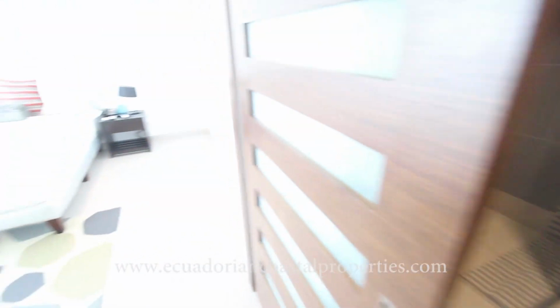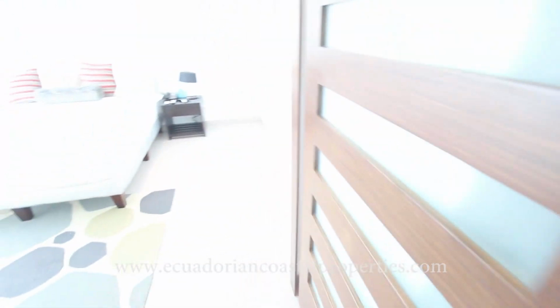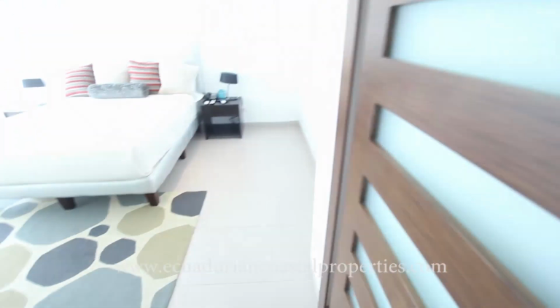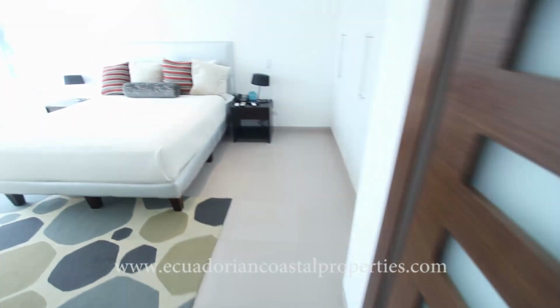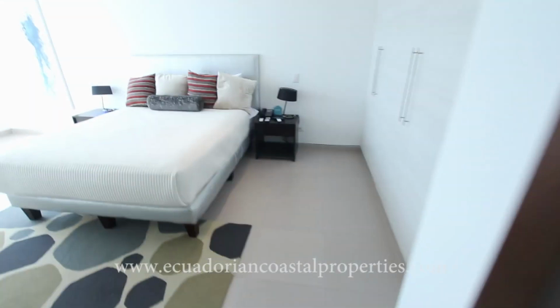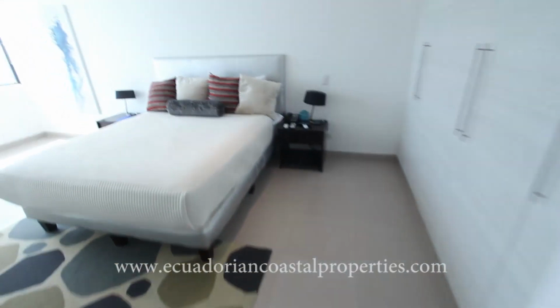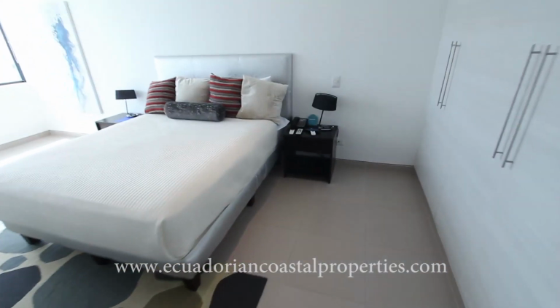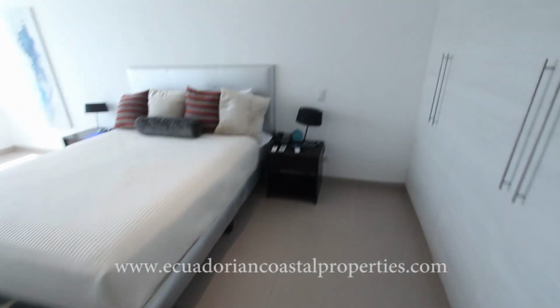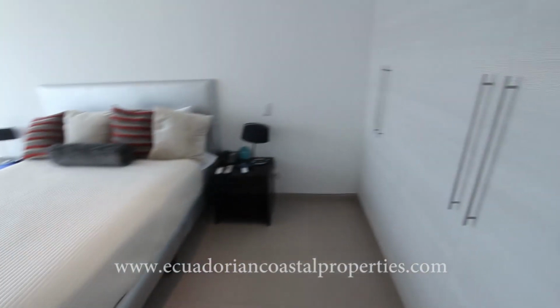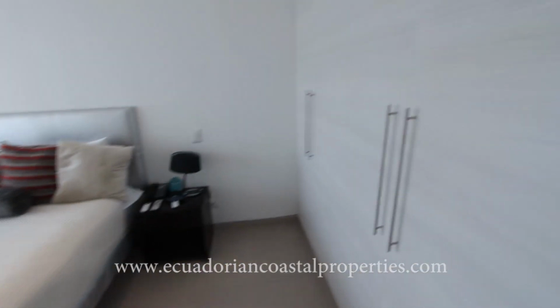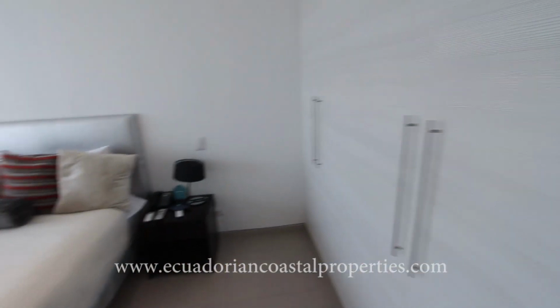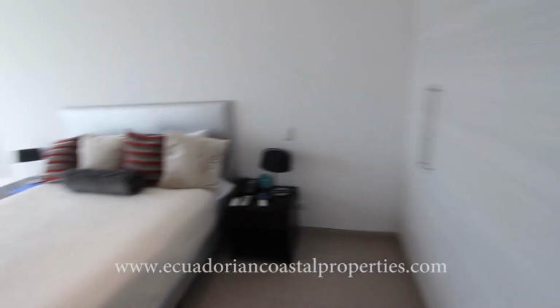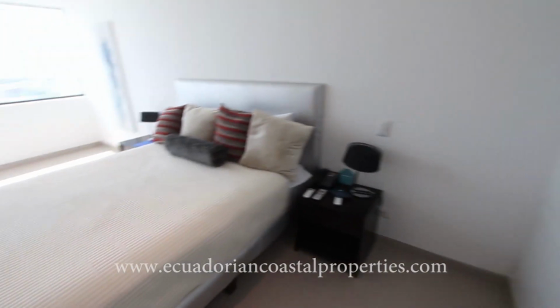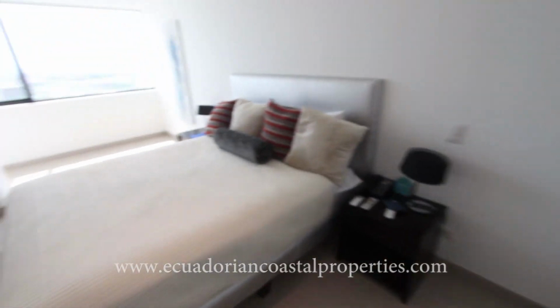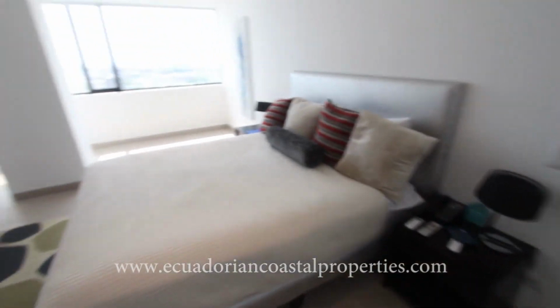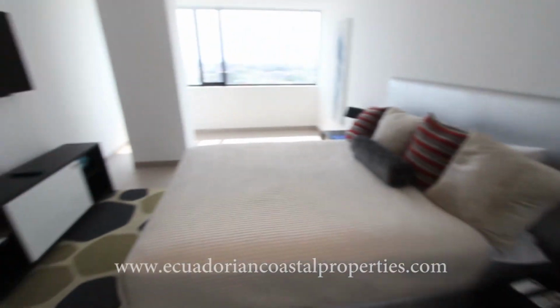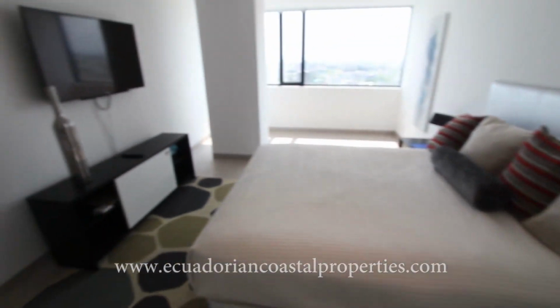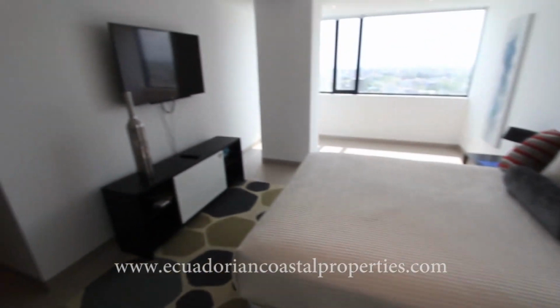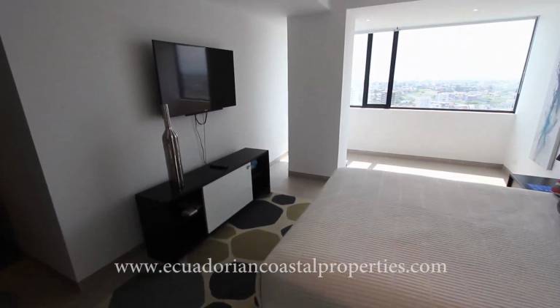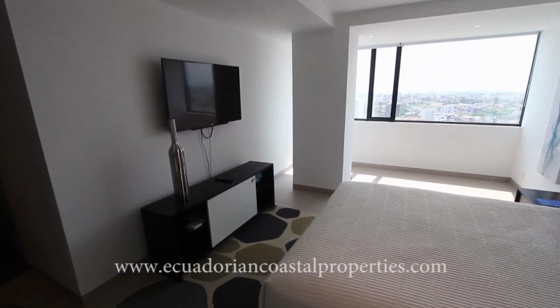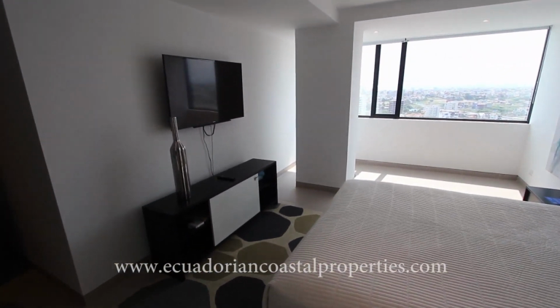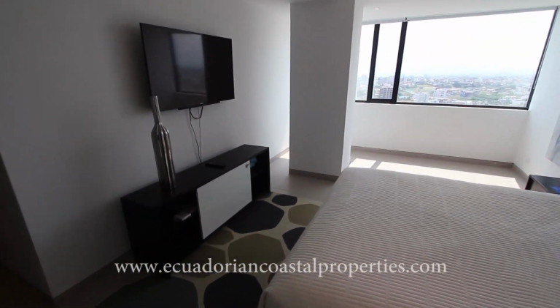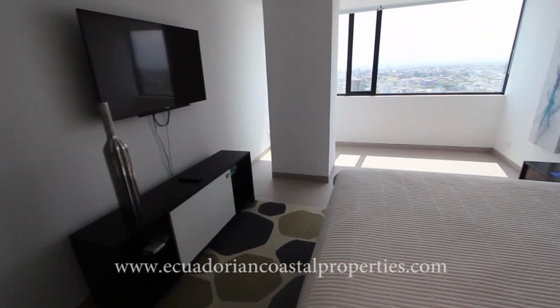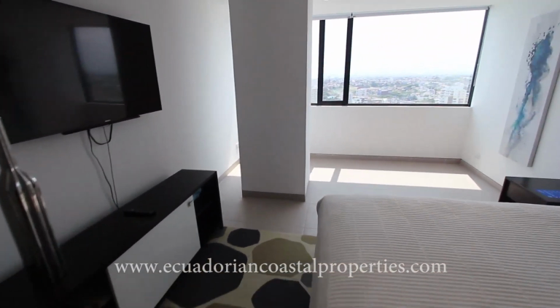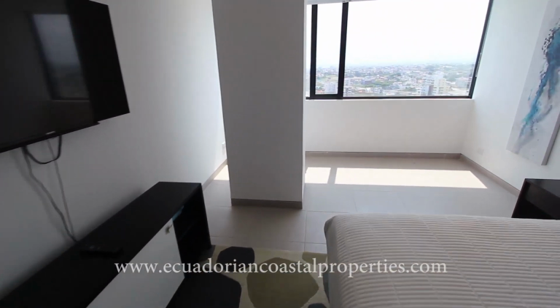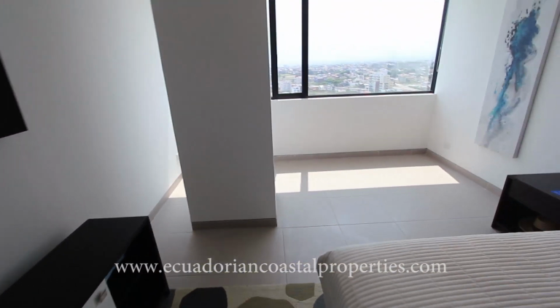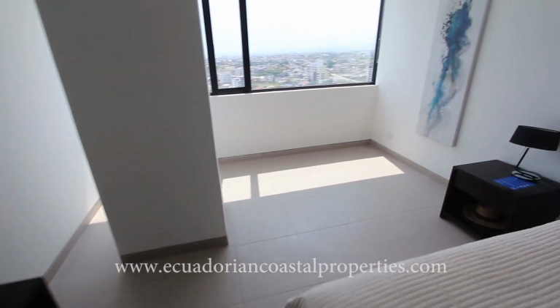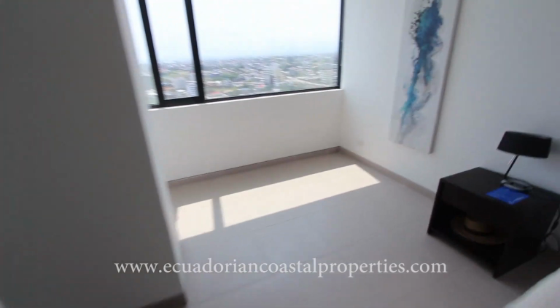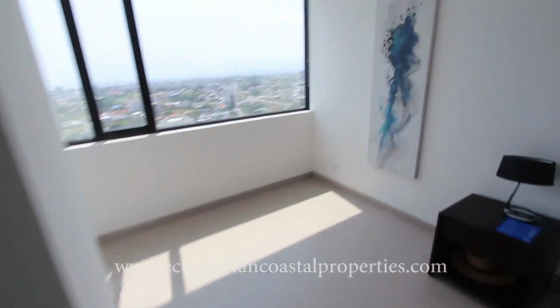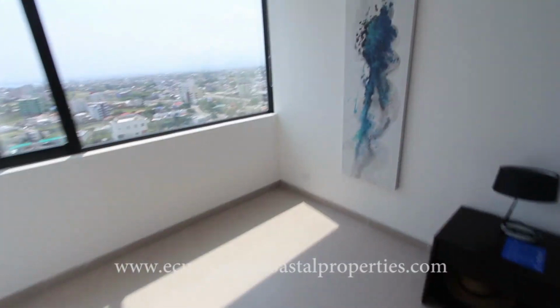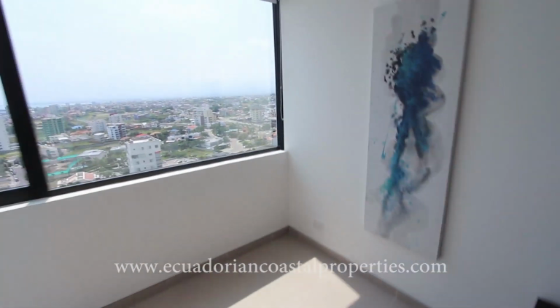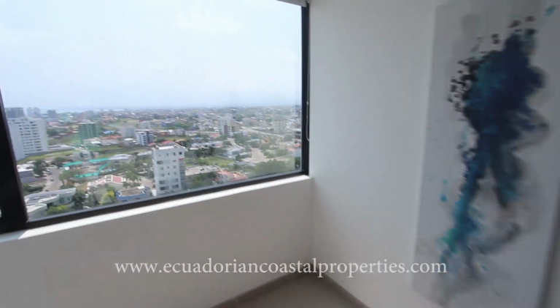And then the master bedroom — closet space — and another beautiful view.